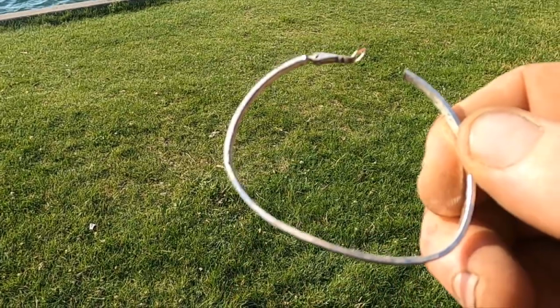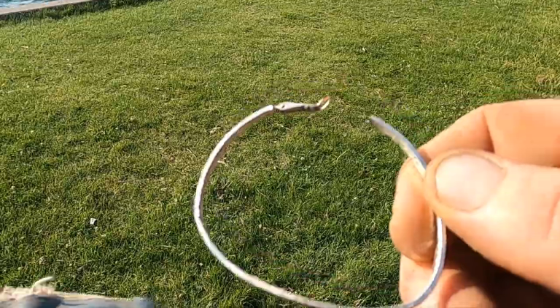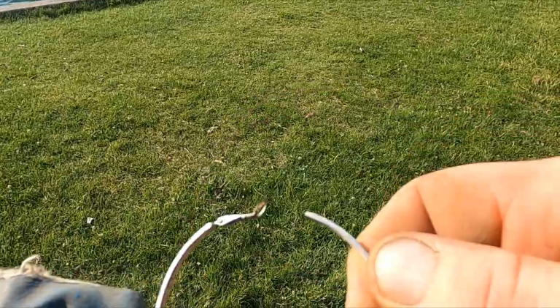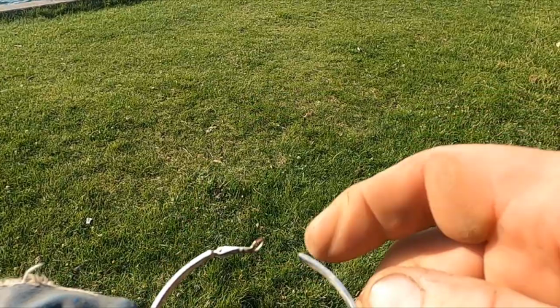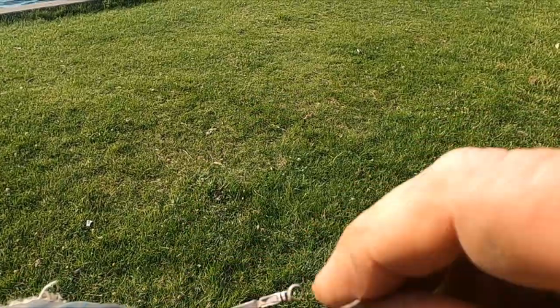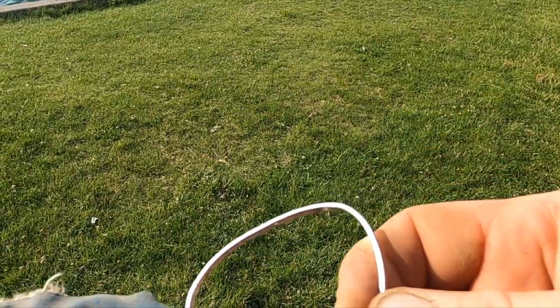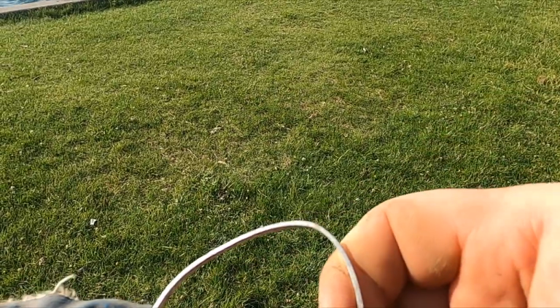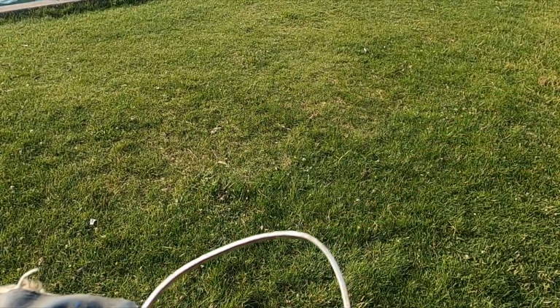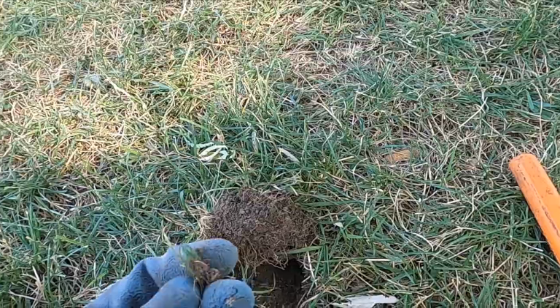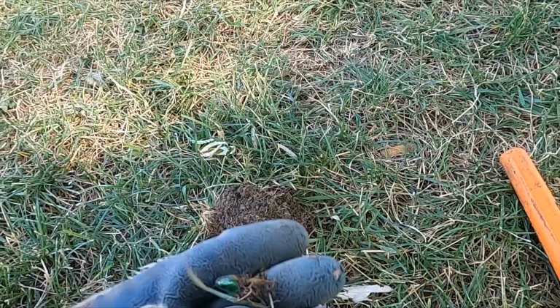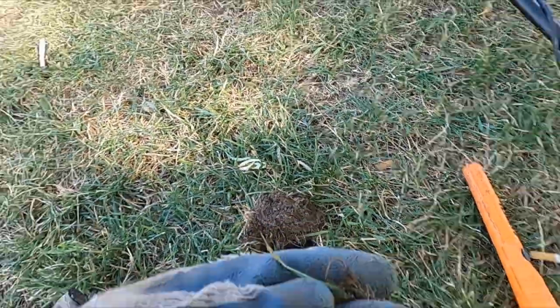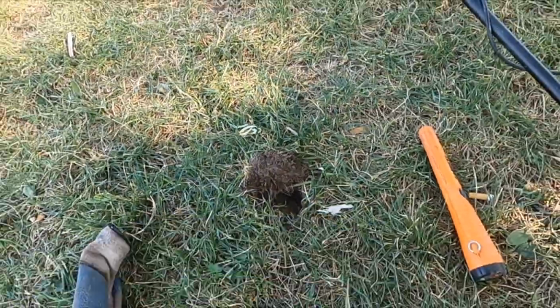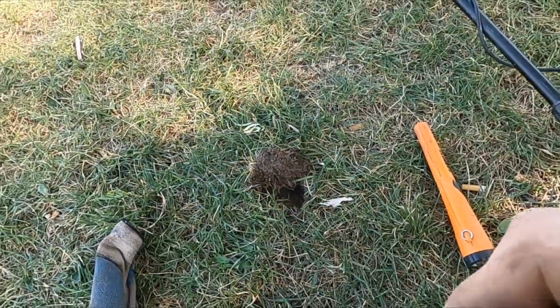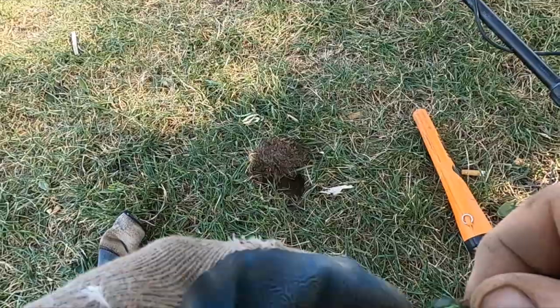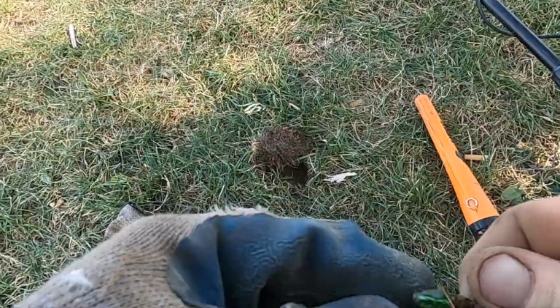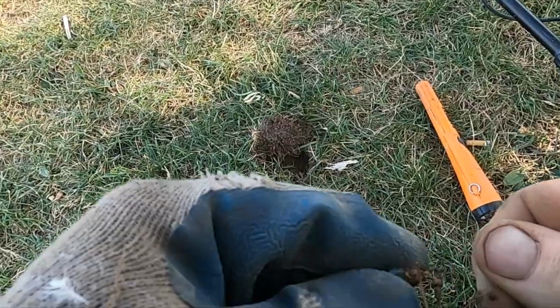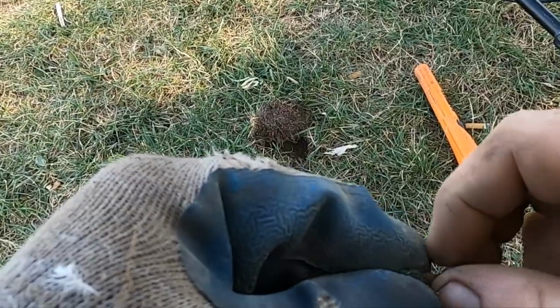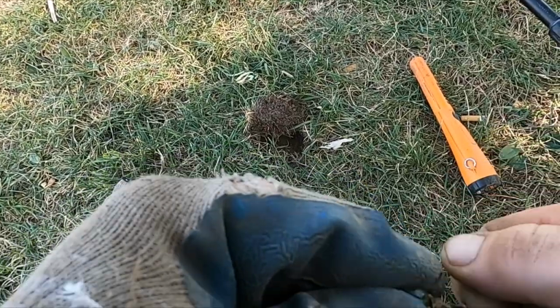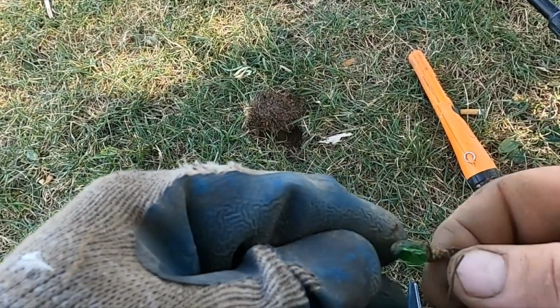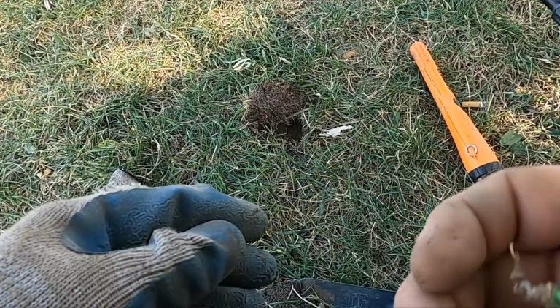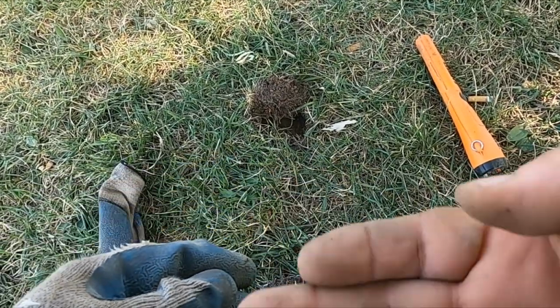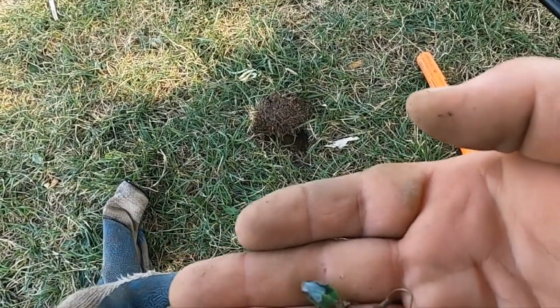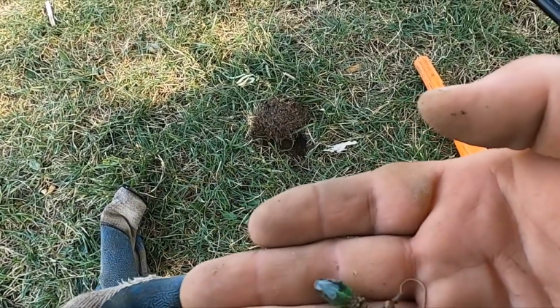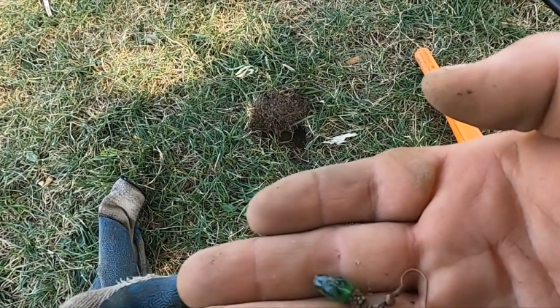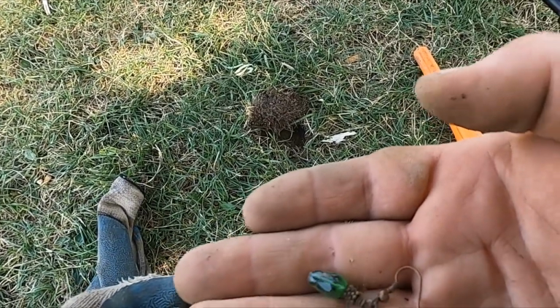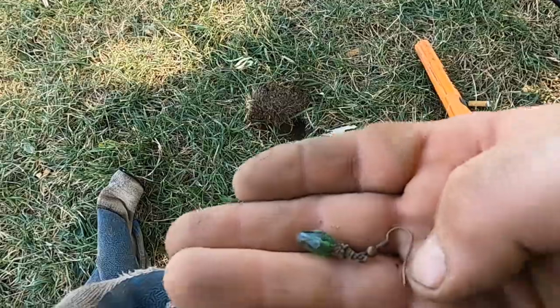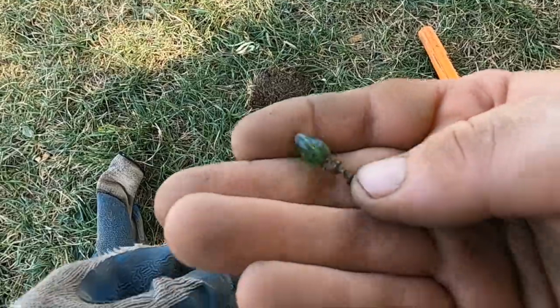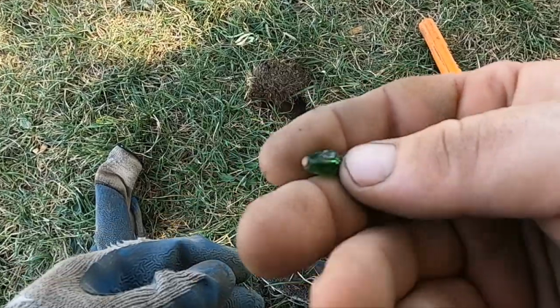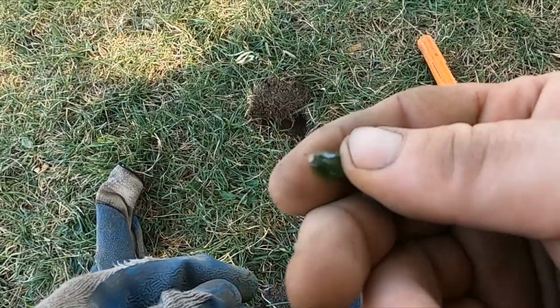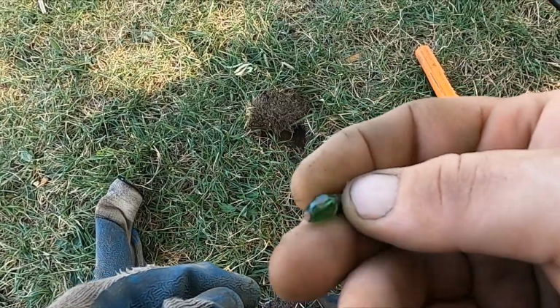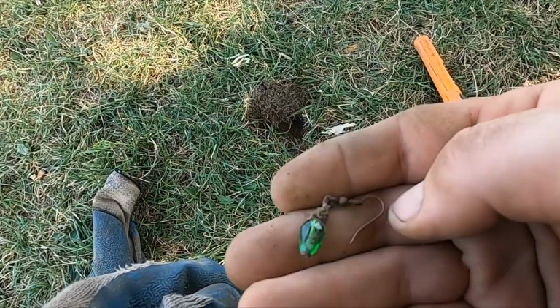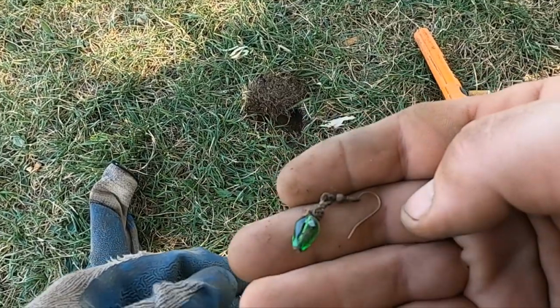Oh, I found a huge bling earring. Got me a little earring. That's pretty cool — but it's probably gonna be junk.